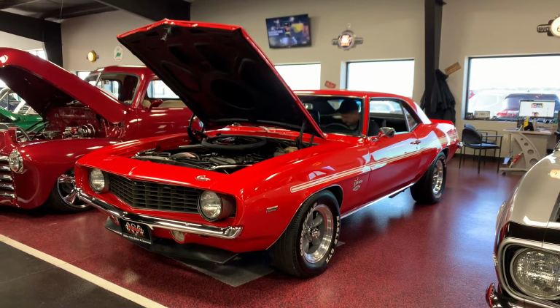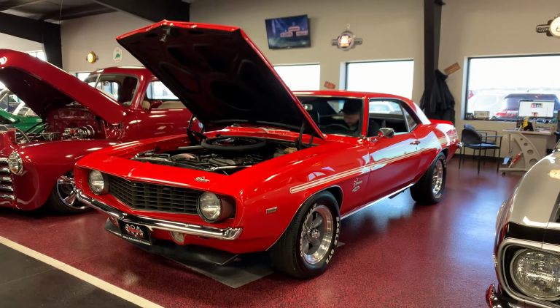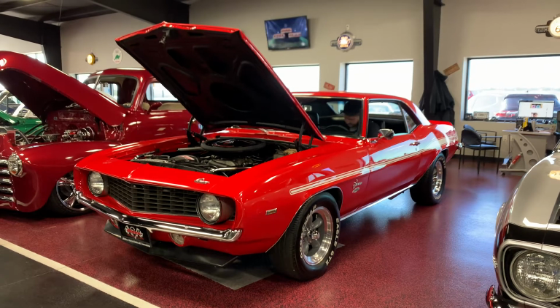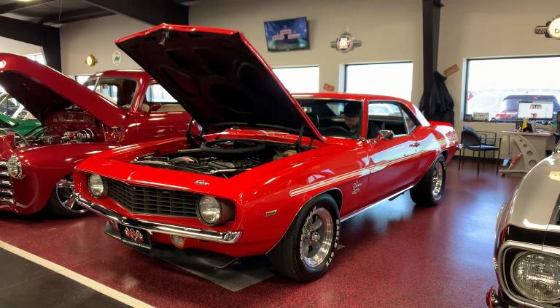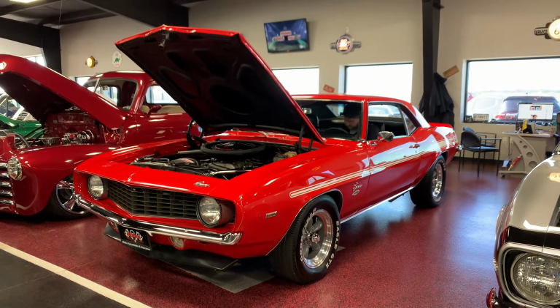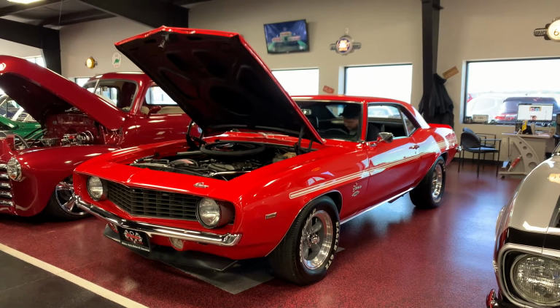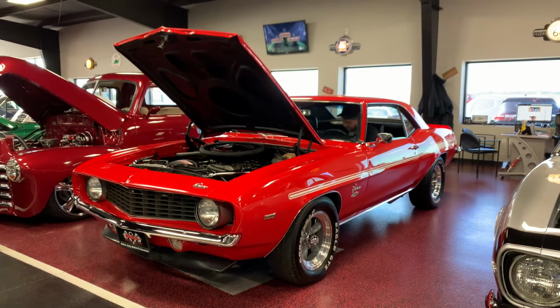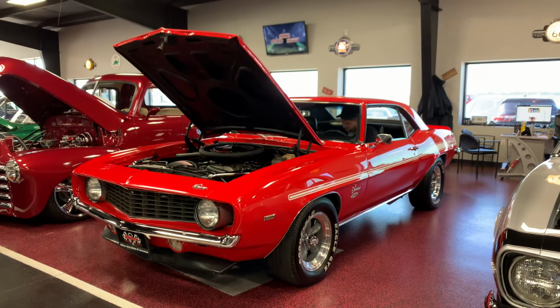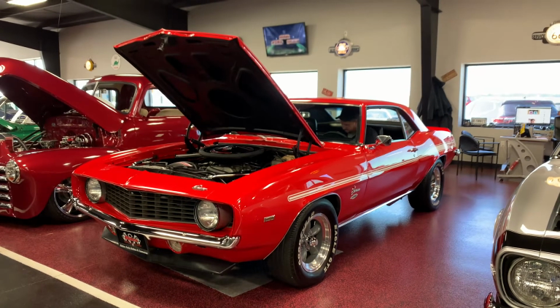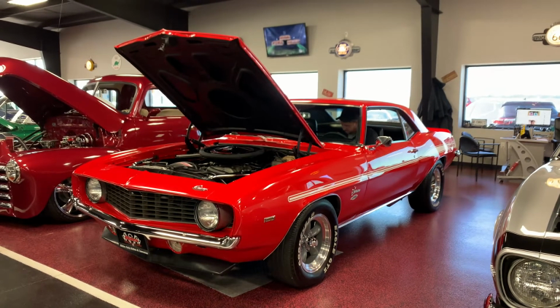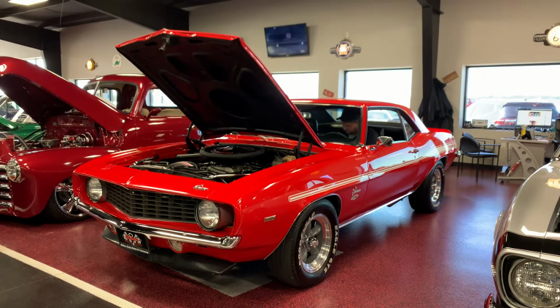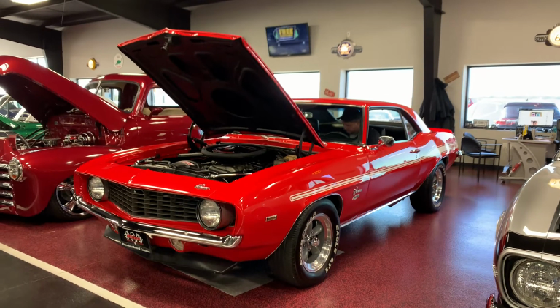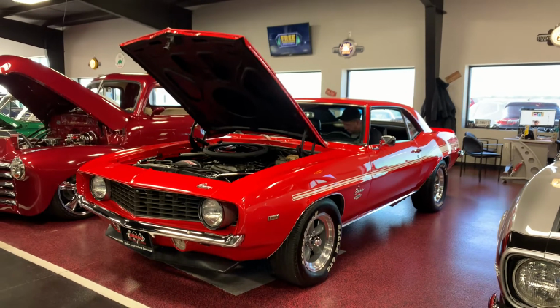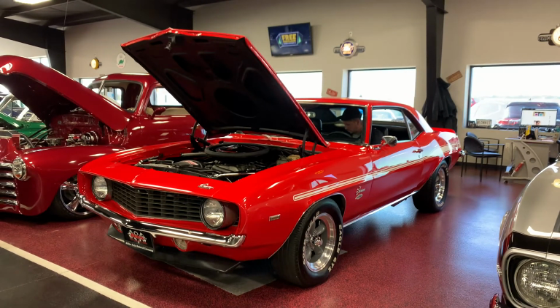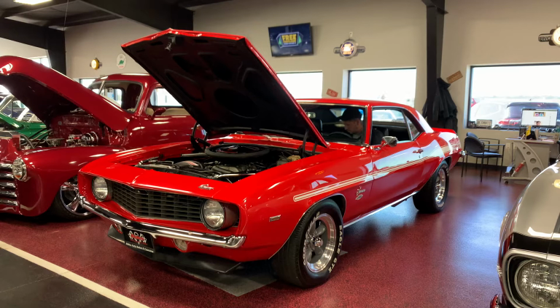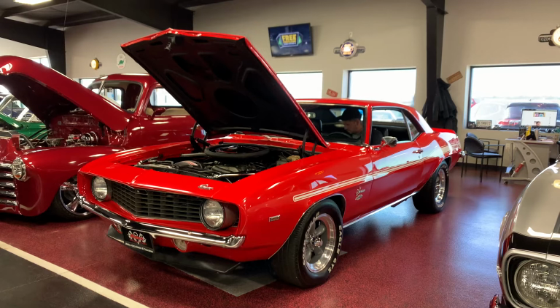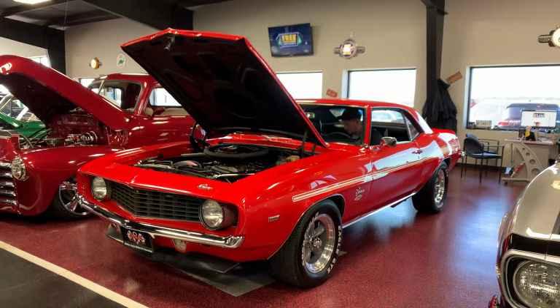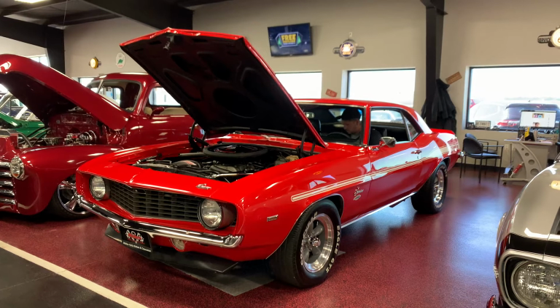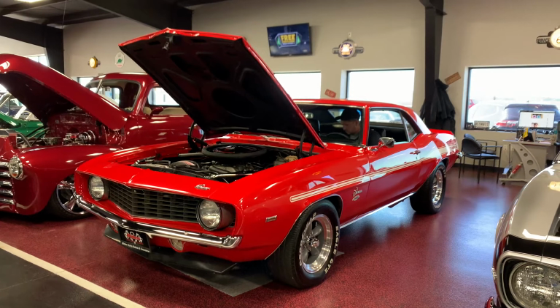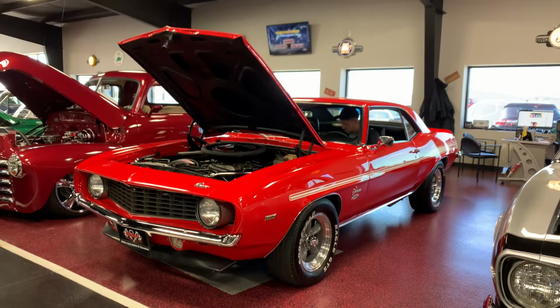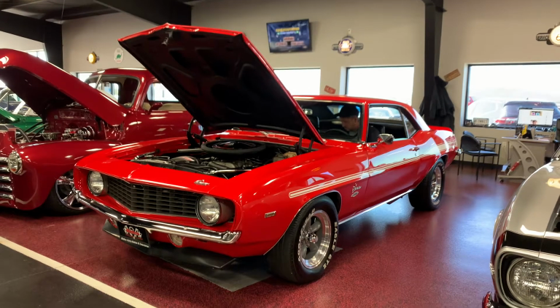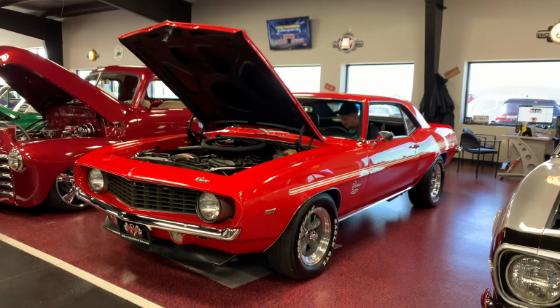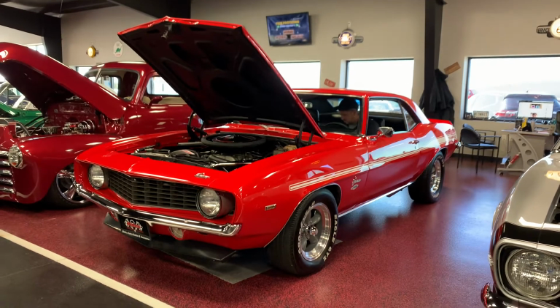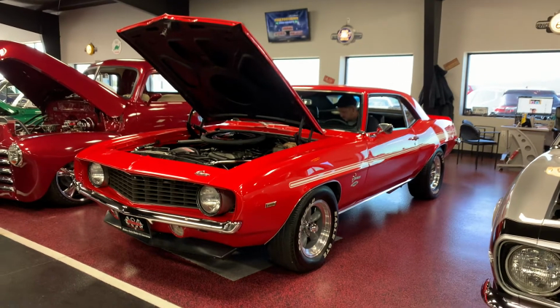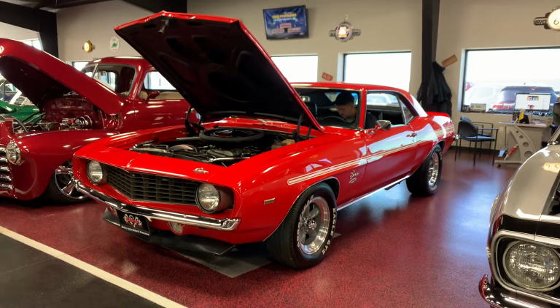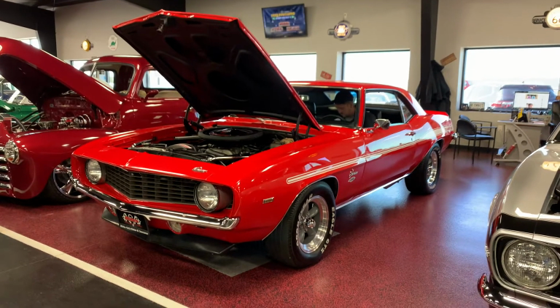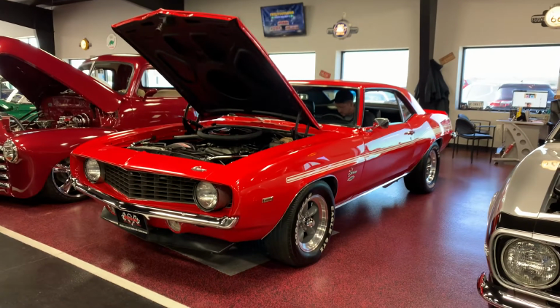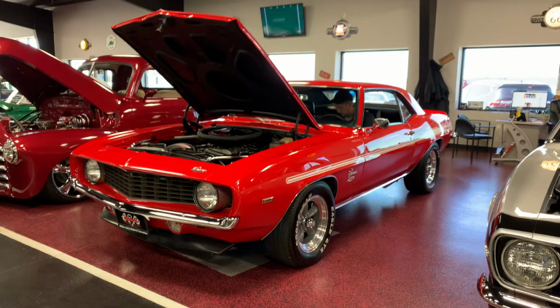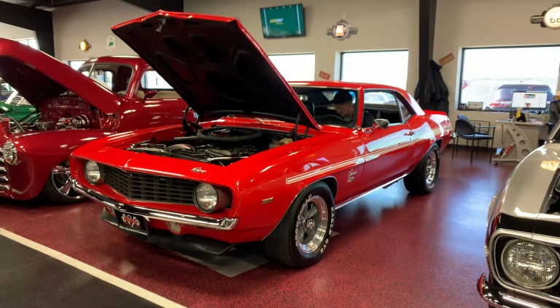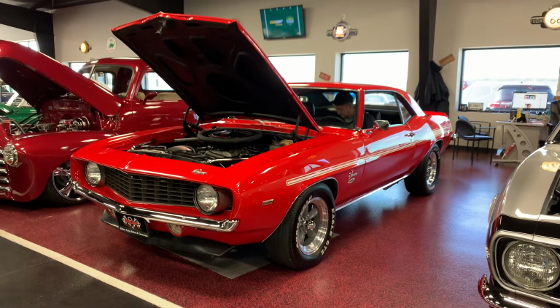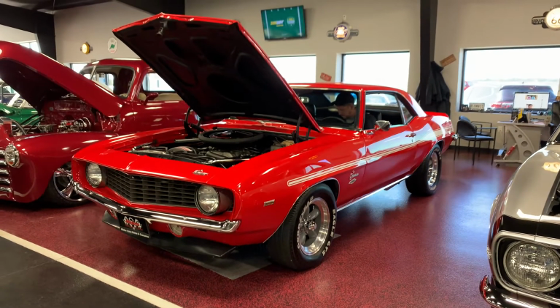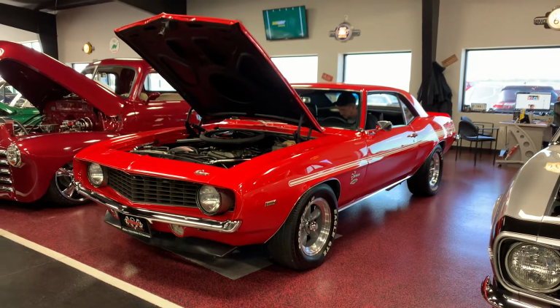What is happening guys? Bob here, Rides Auto Sales. We have a lot of requests for a video of this beautiful 69 Camaro resting on our showroom floor.